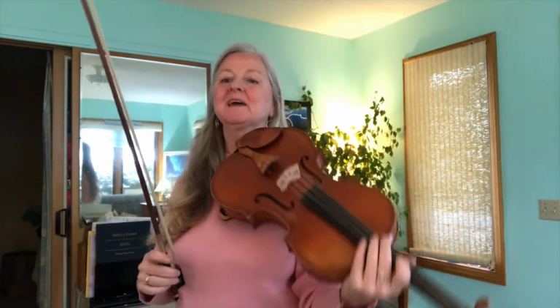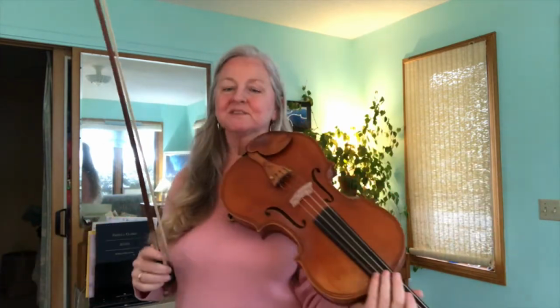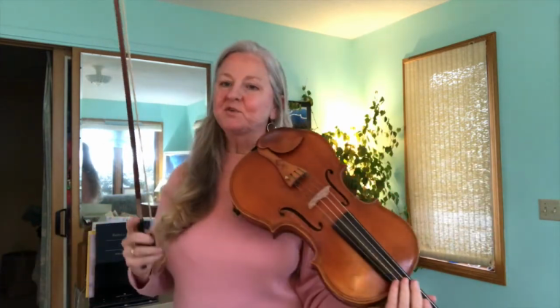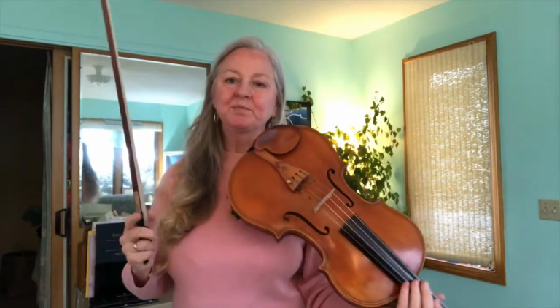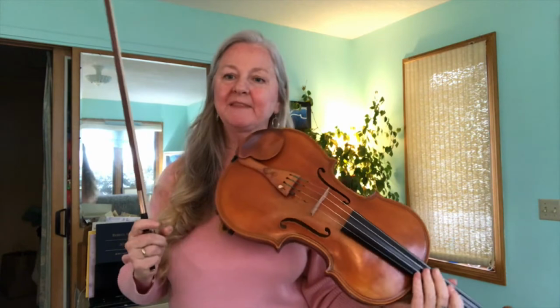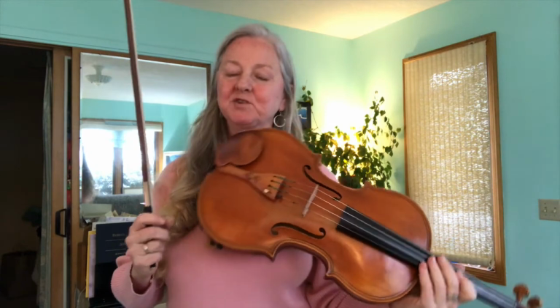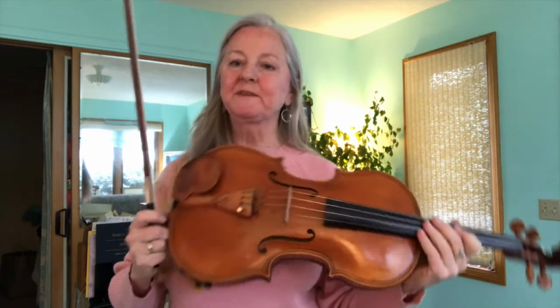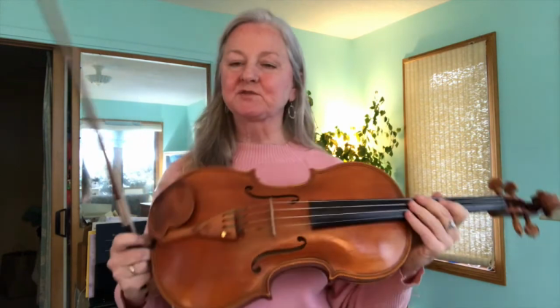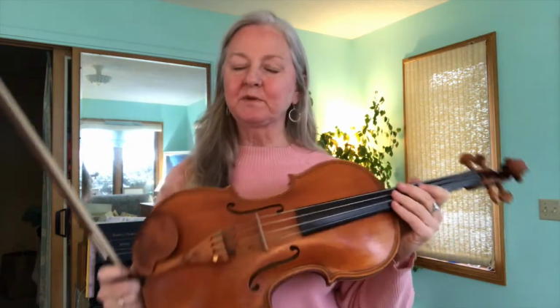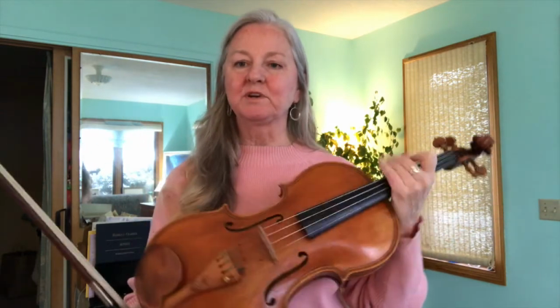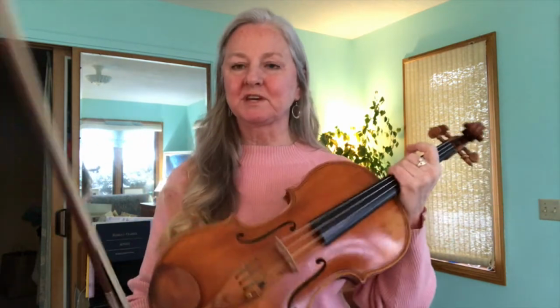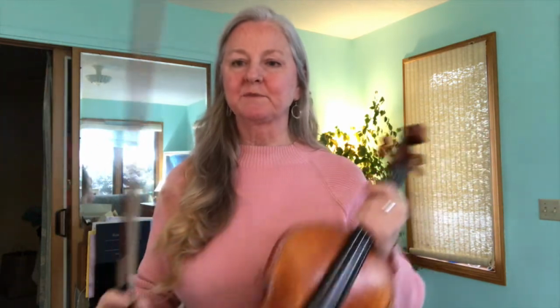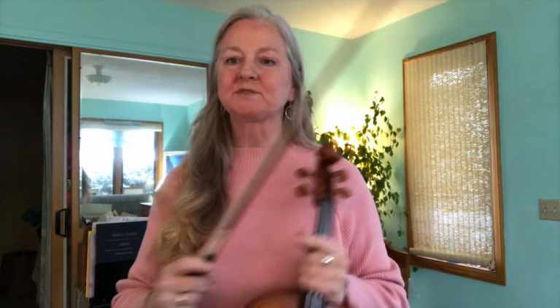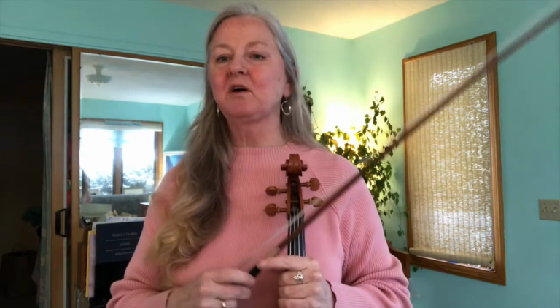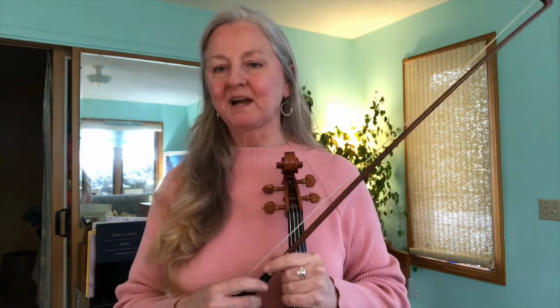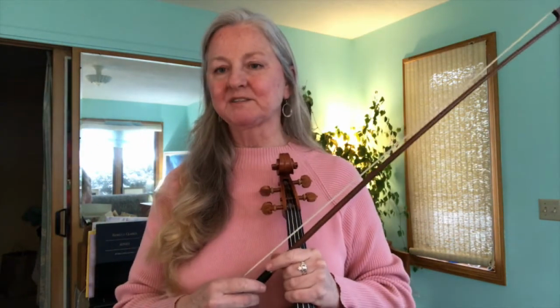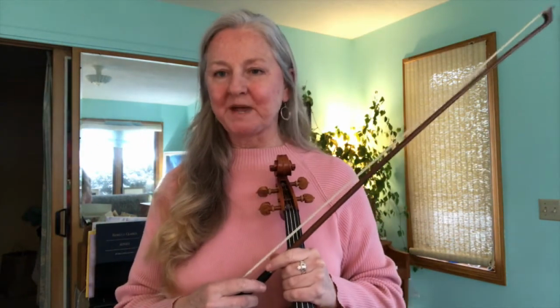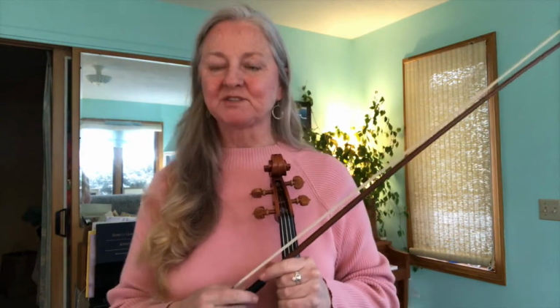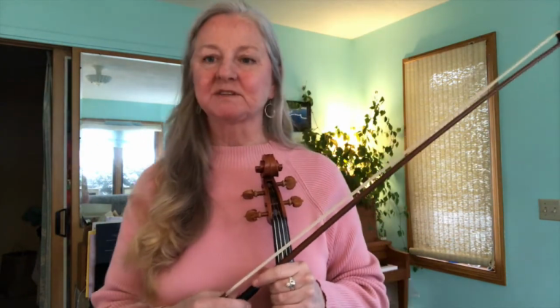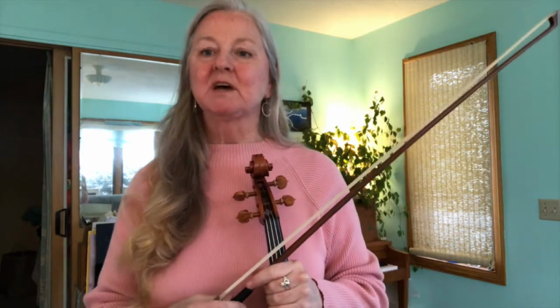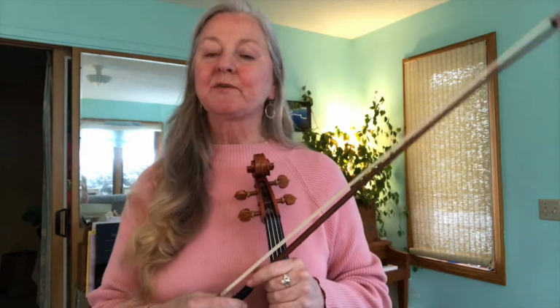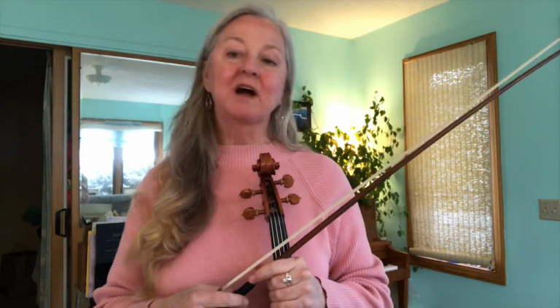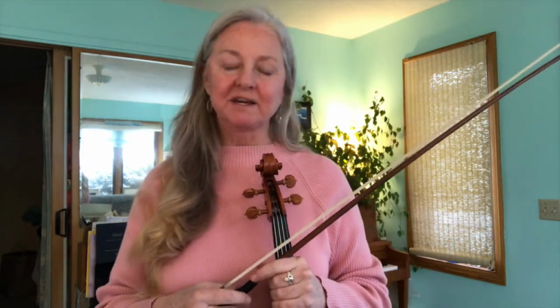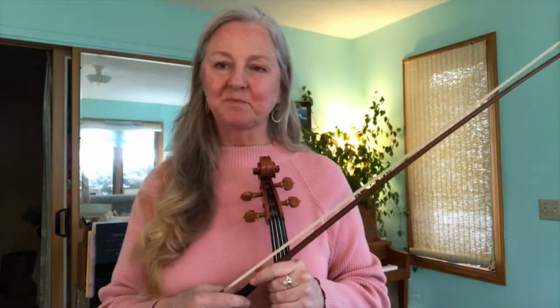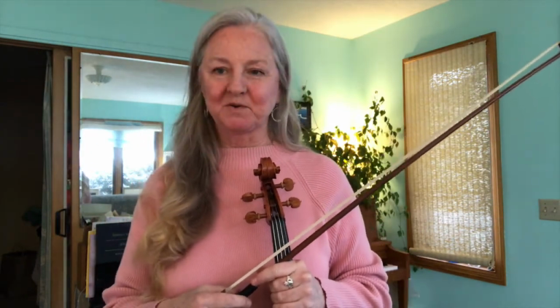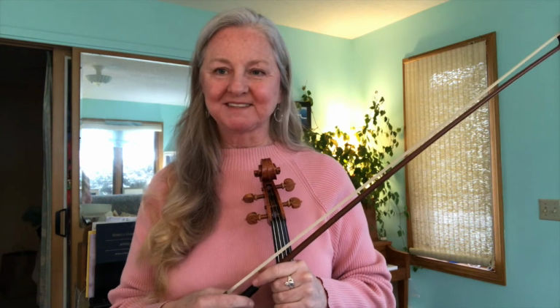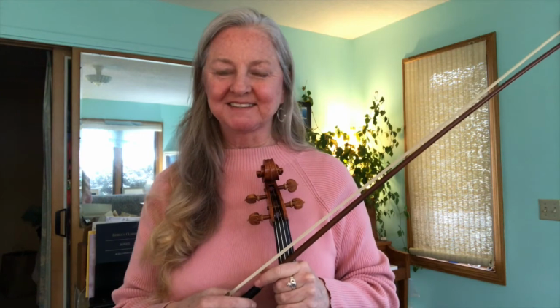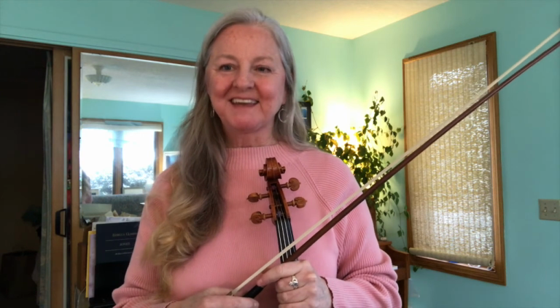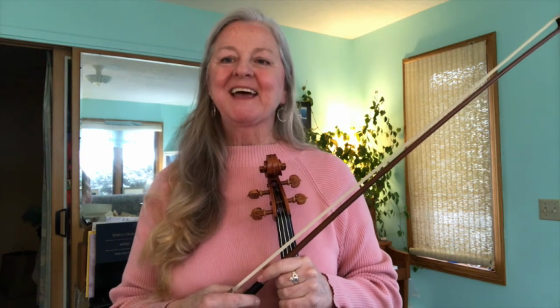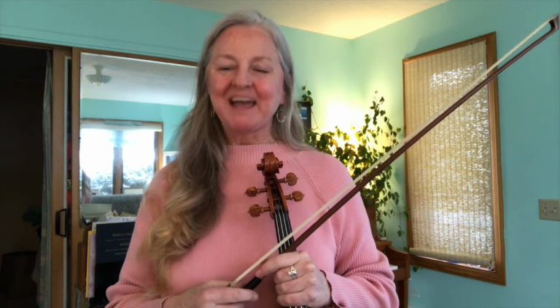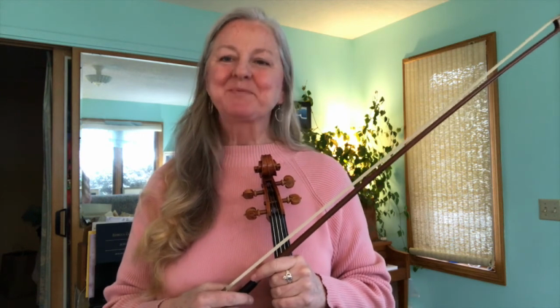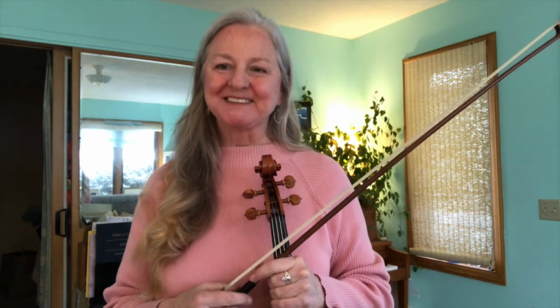So you can apply the duple and the triple woodshed rhythms to all kinds of passages with all kinds of bowings. Happy practicing.